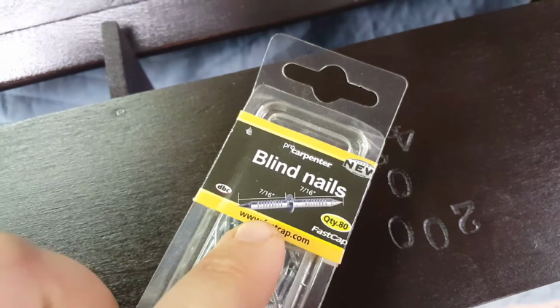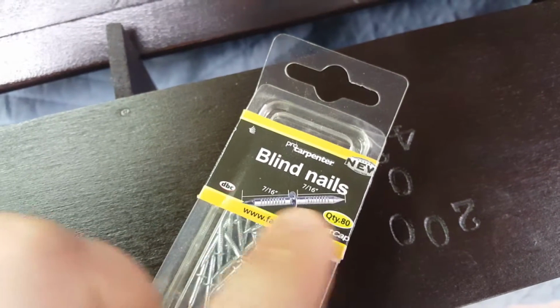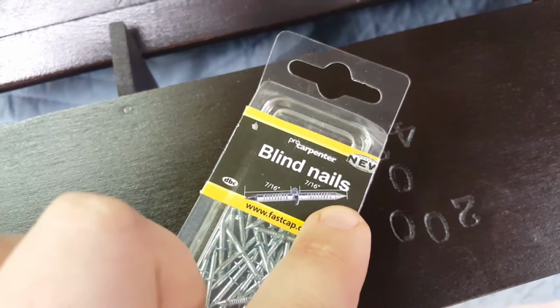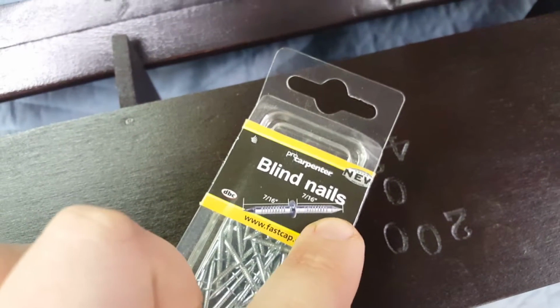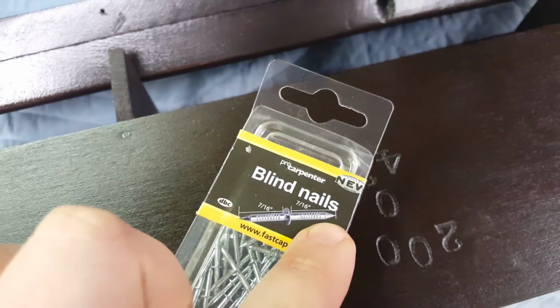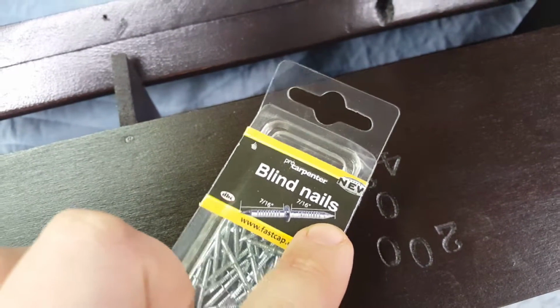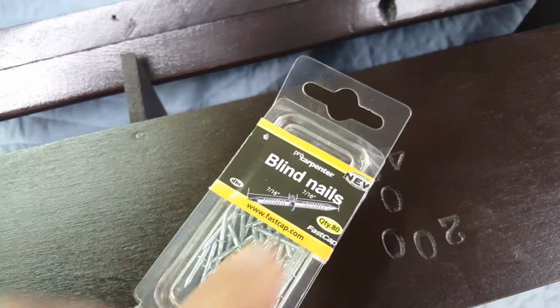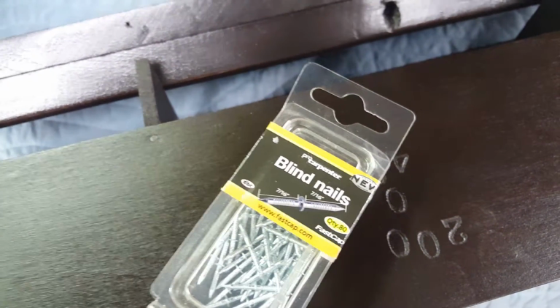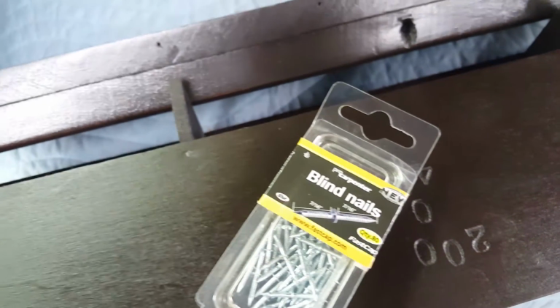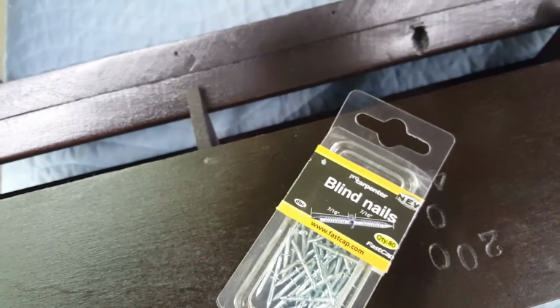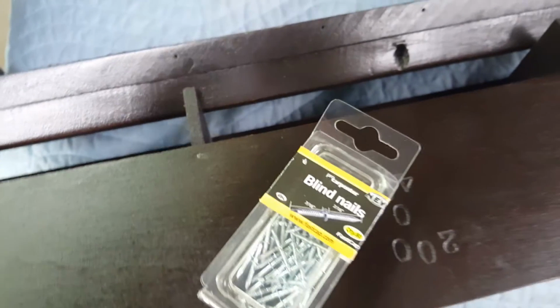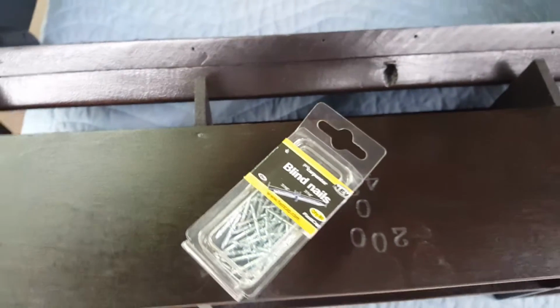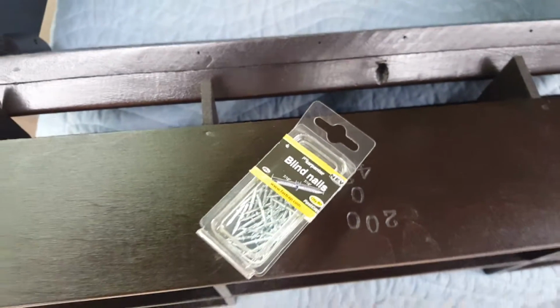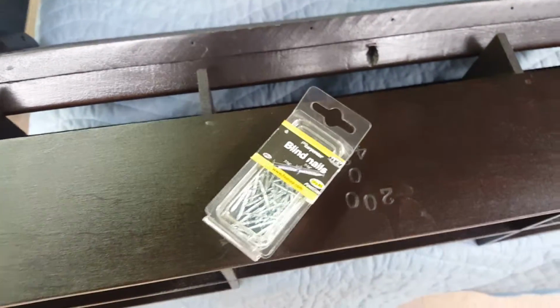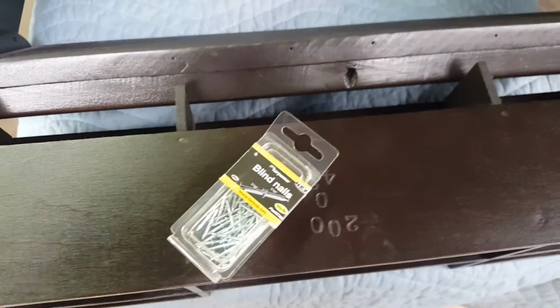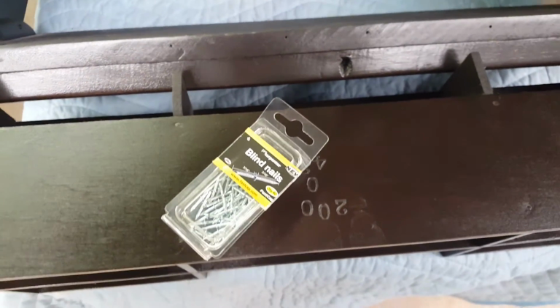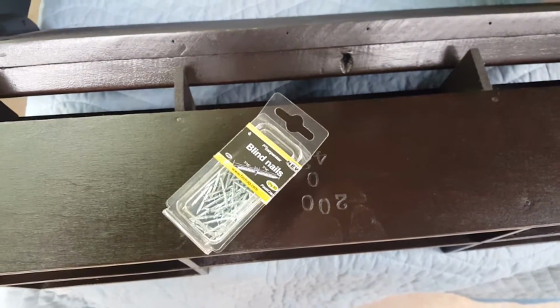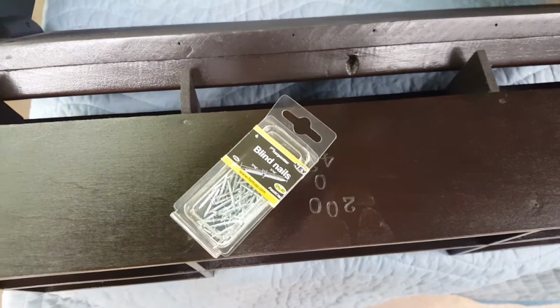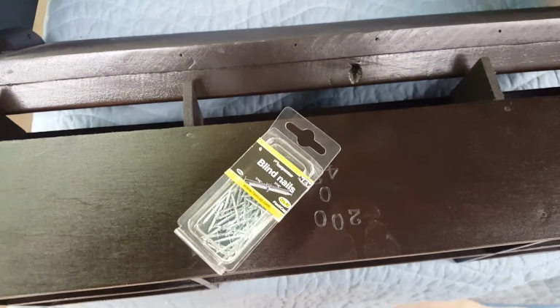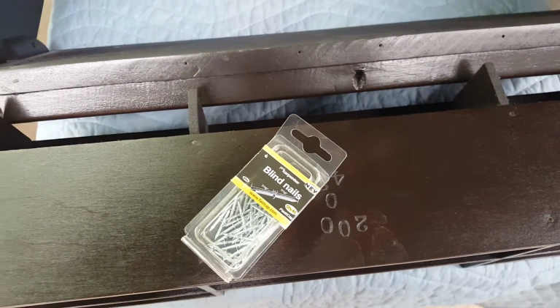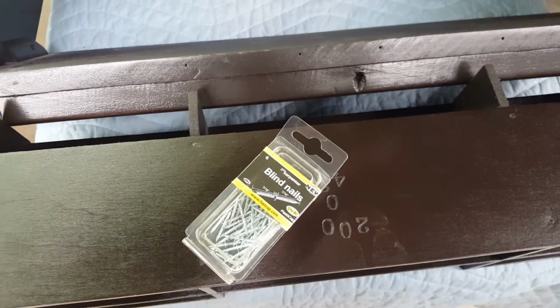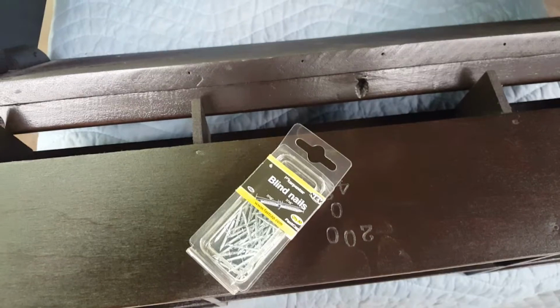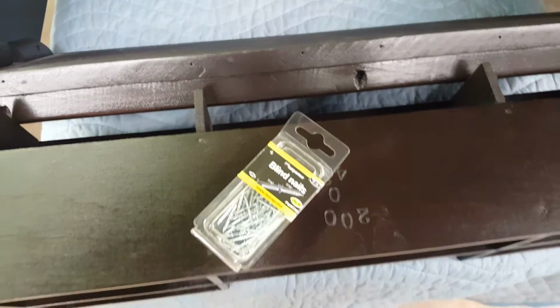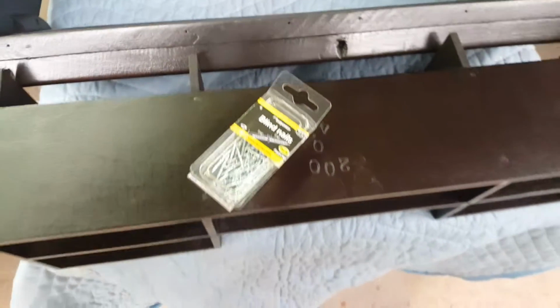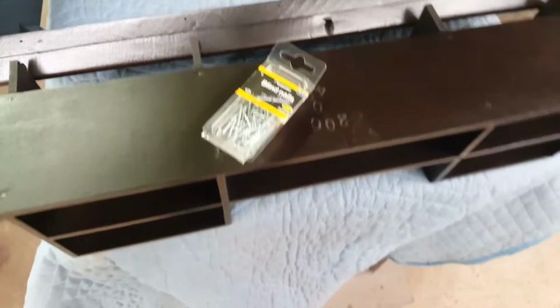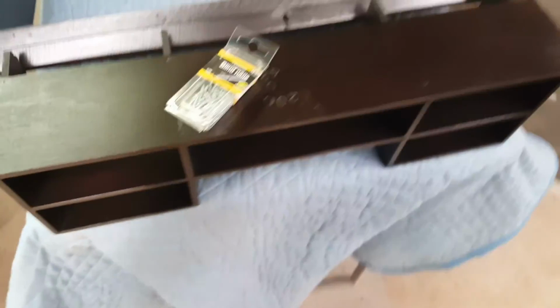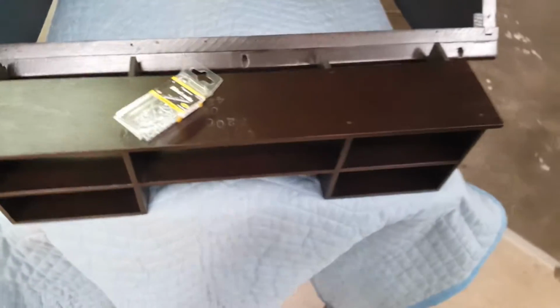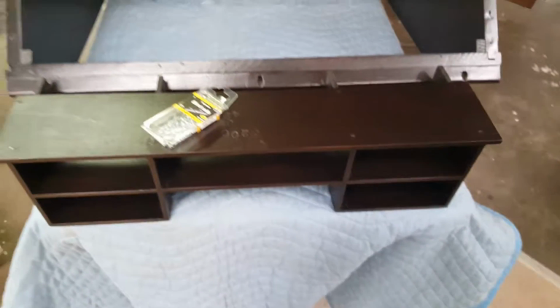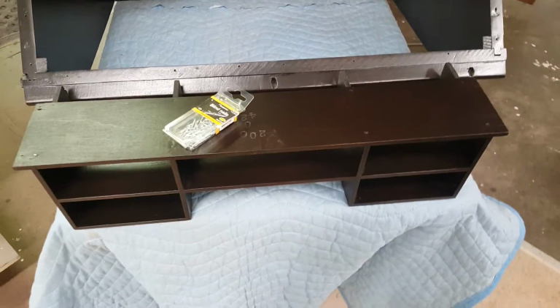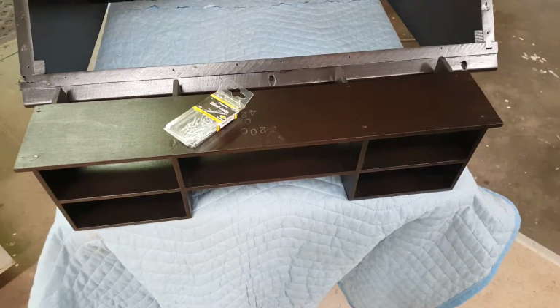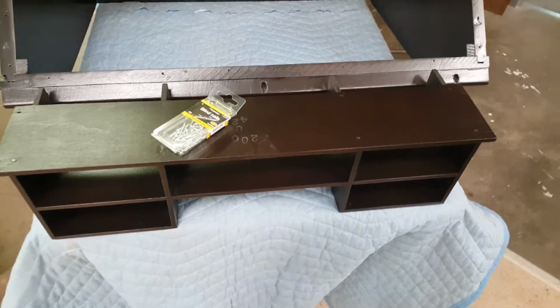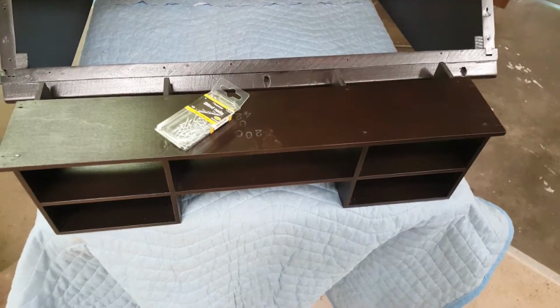So you would put one in on the compartment, and then when you go to install it on the desk, it will nail in. You can use the whole compartment as leverage to push it in or pull it in with a clamp.